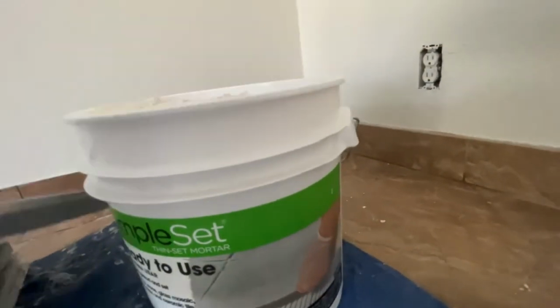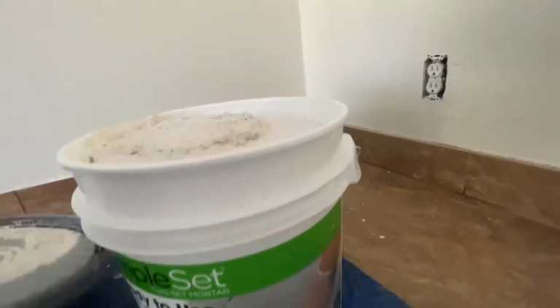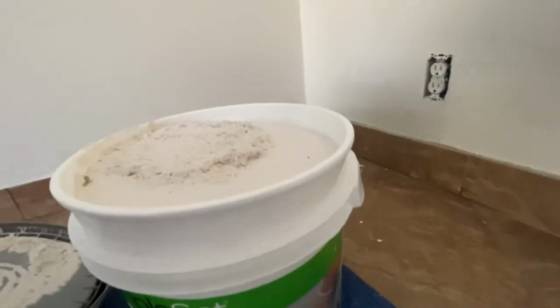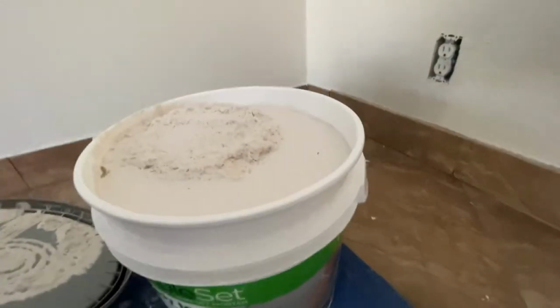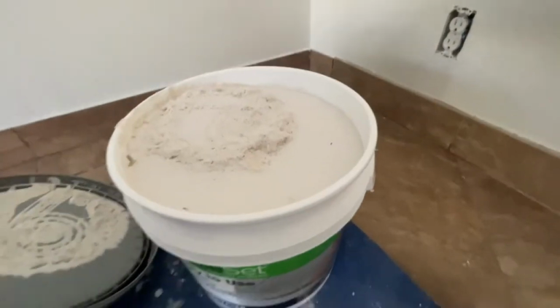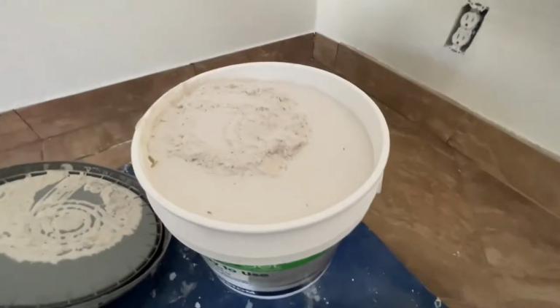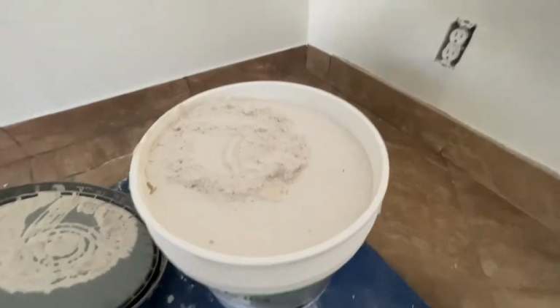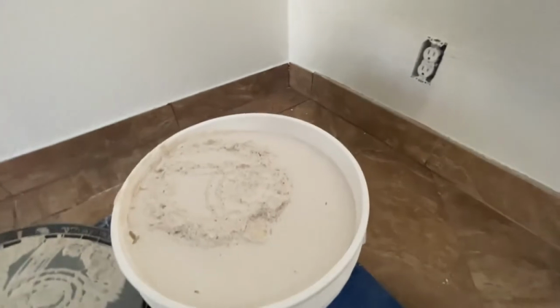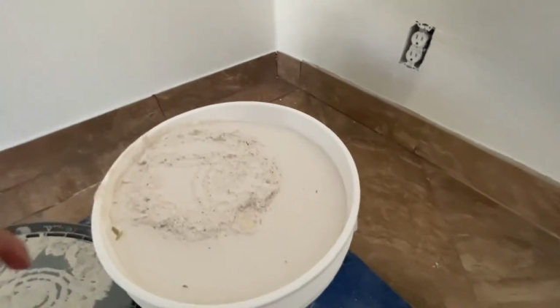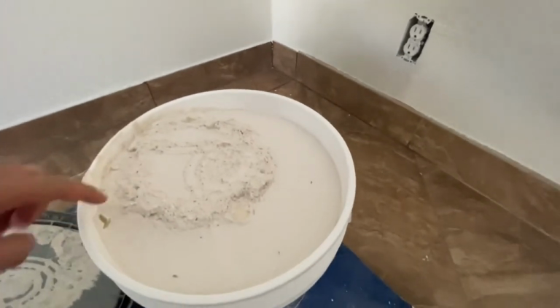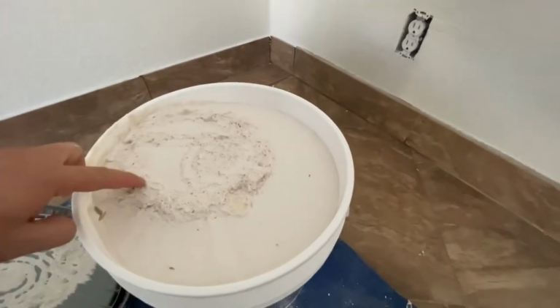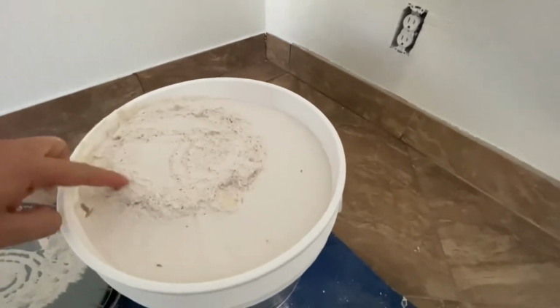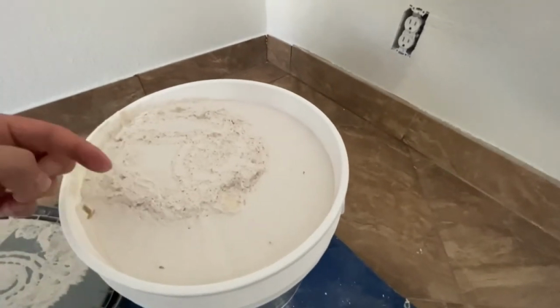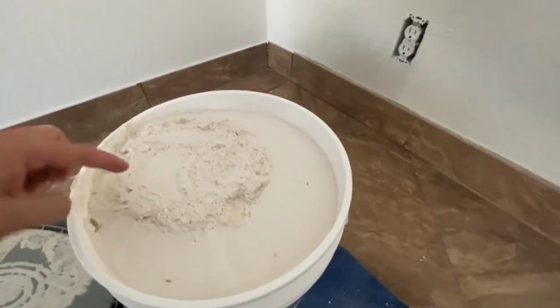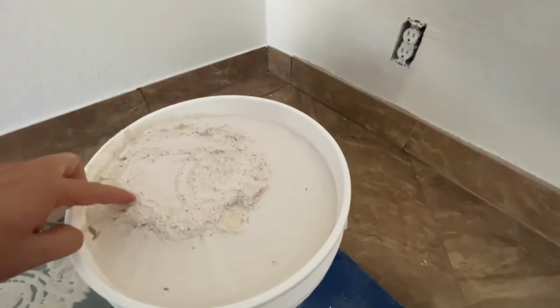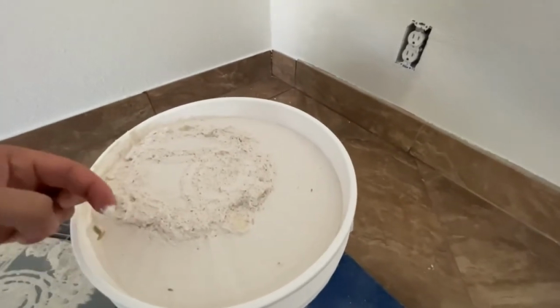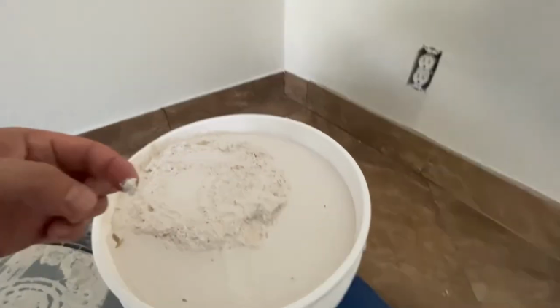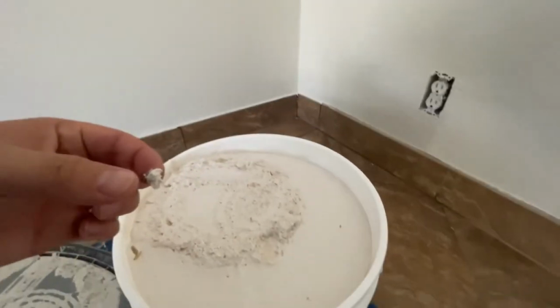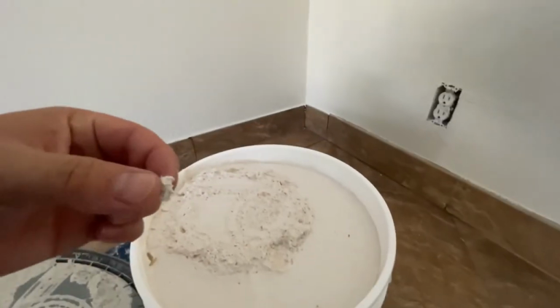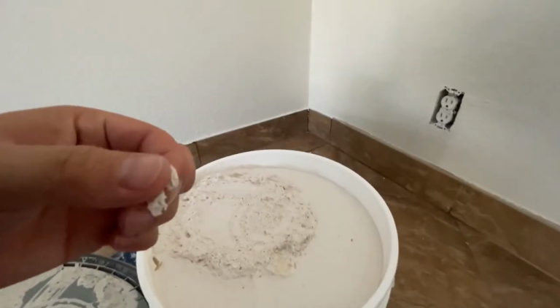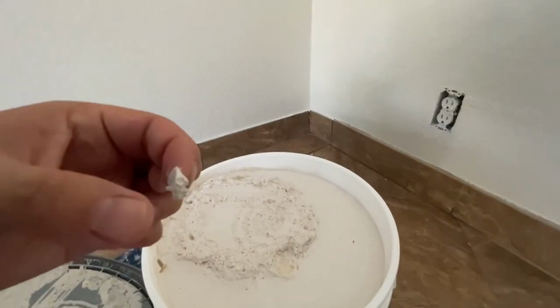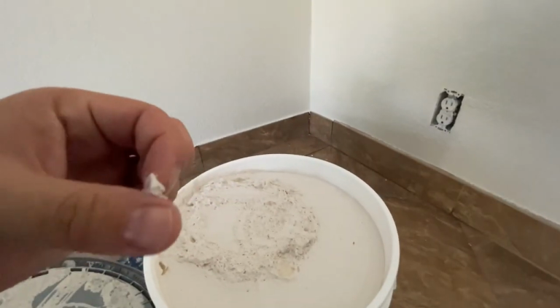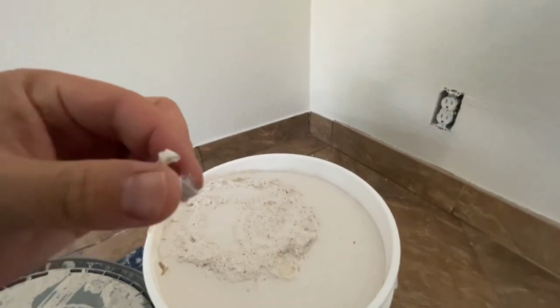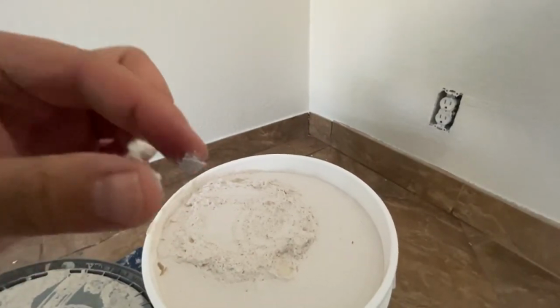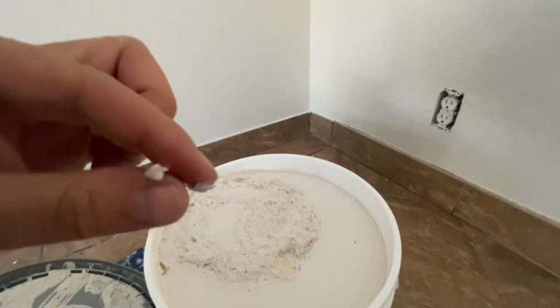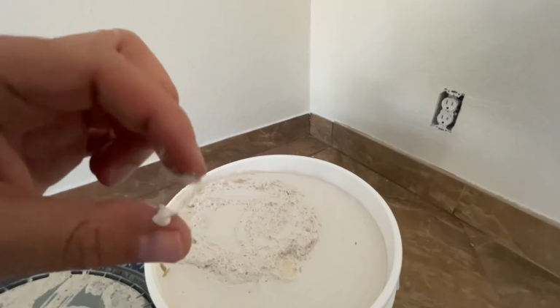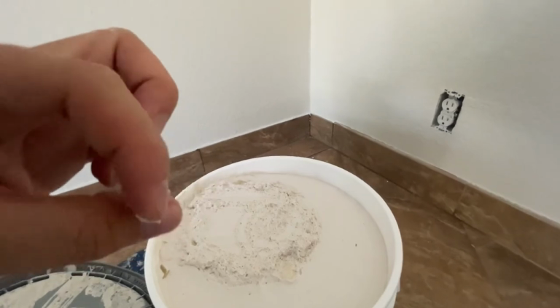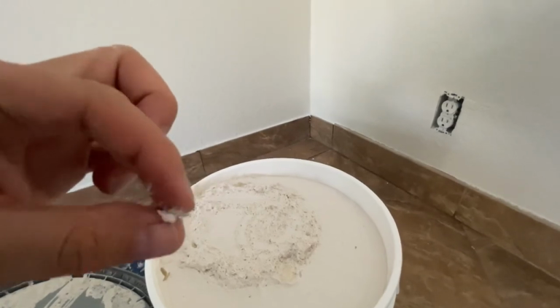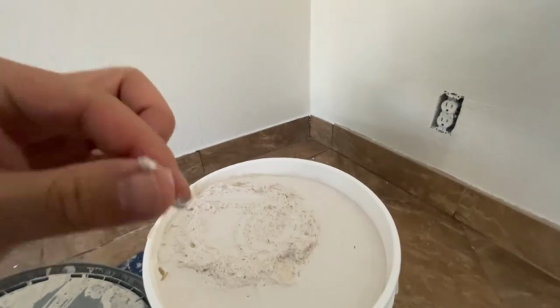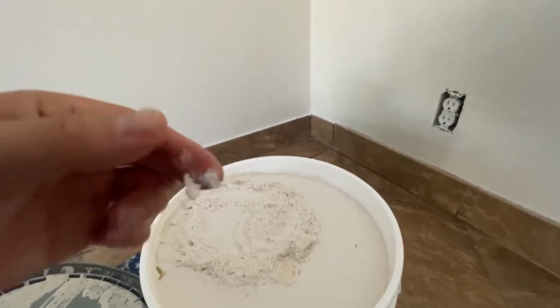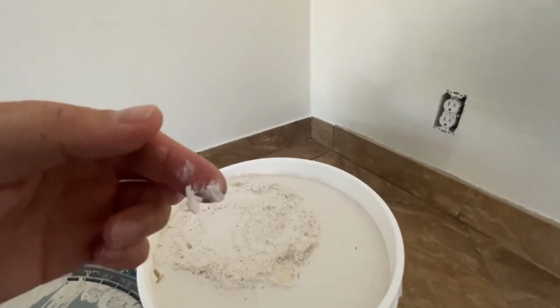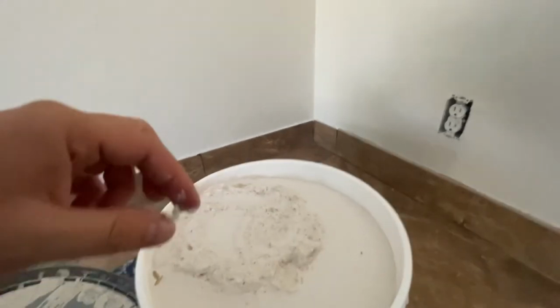After that, take a look — this is the white color. It's ready to use, it's pretty thin. You don't have to add water or anything. You just get right to it and get to work on your project from there.